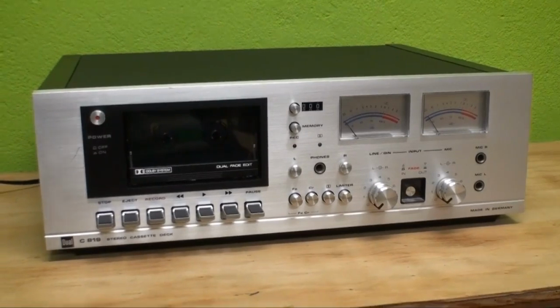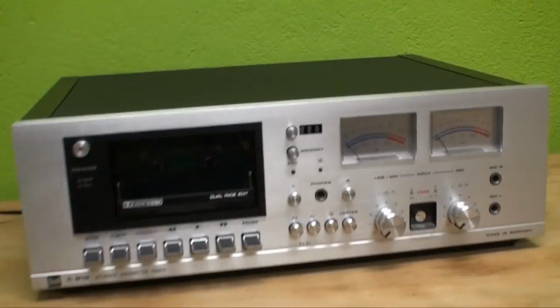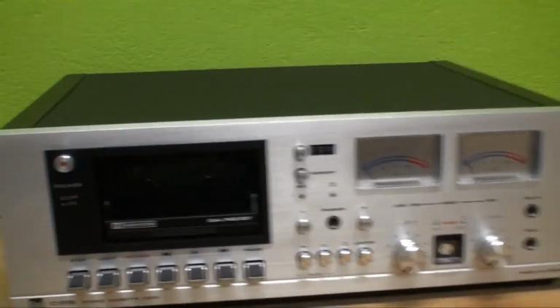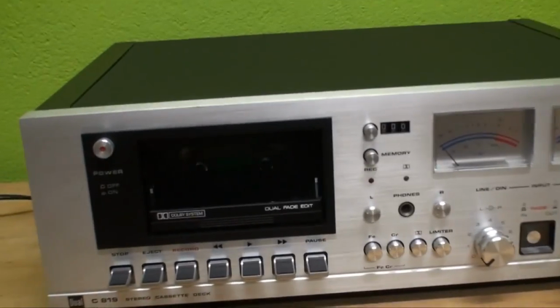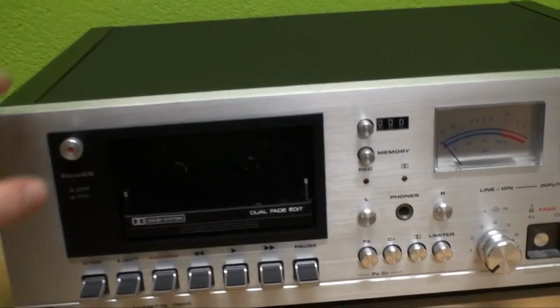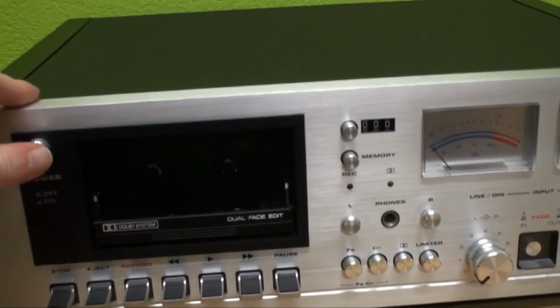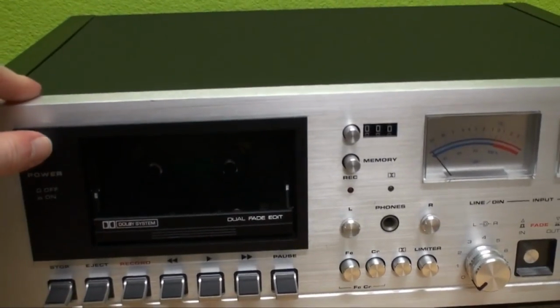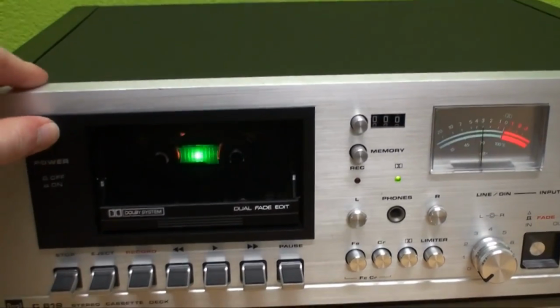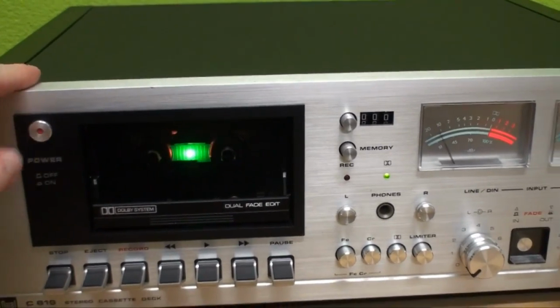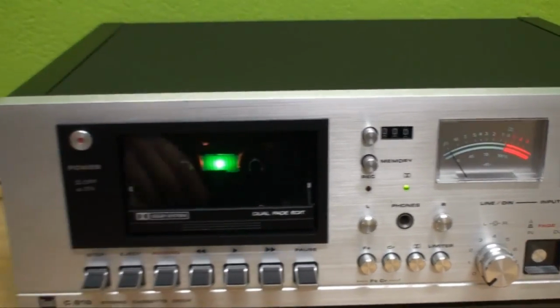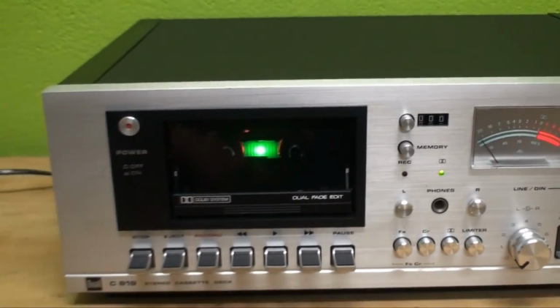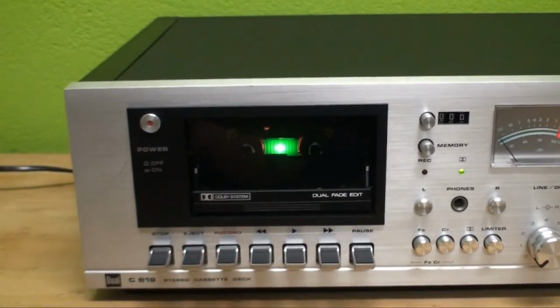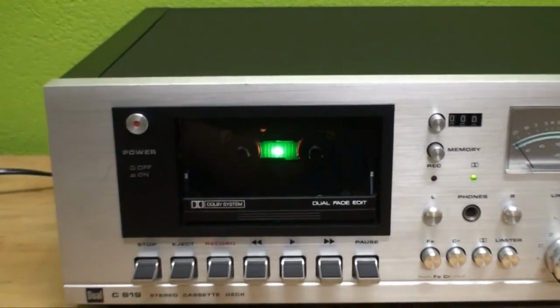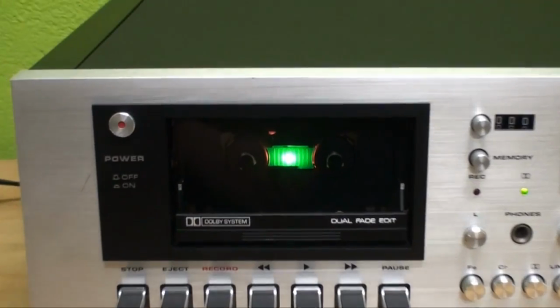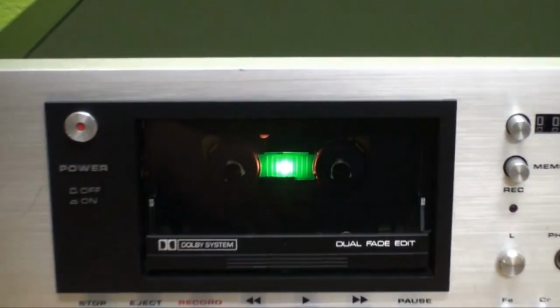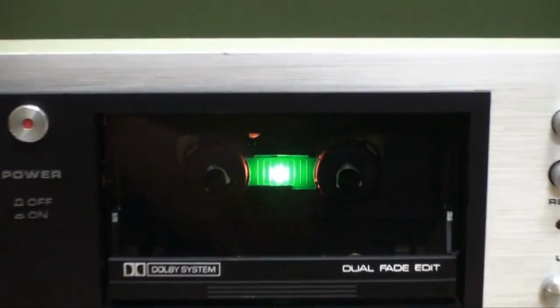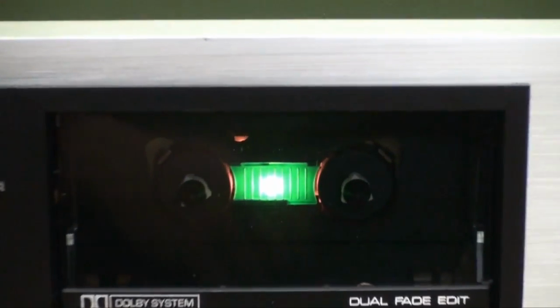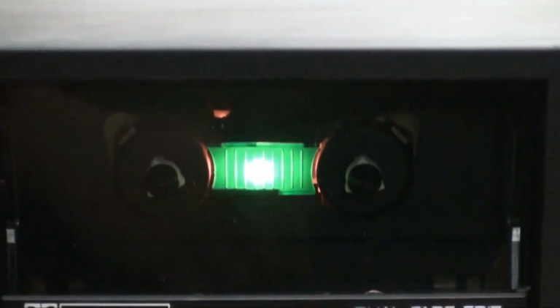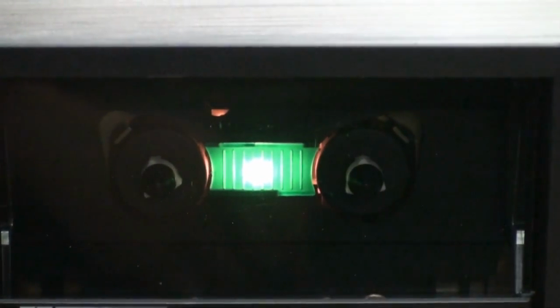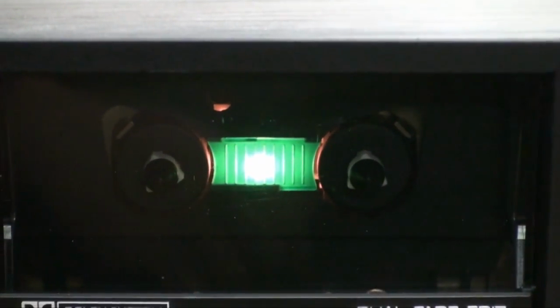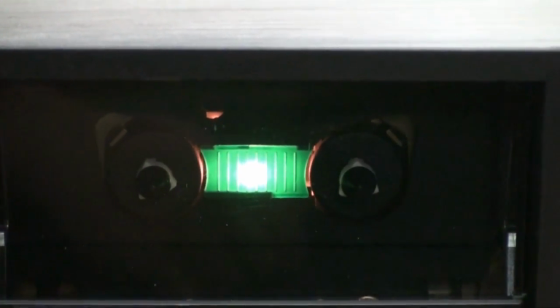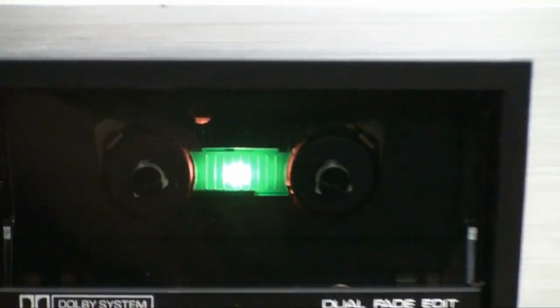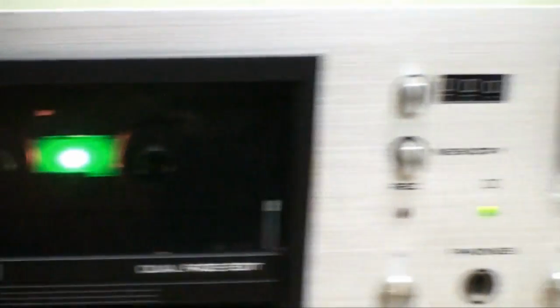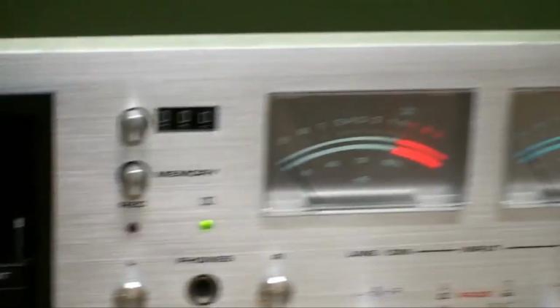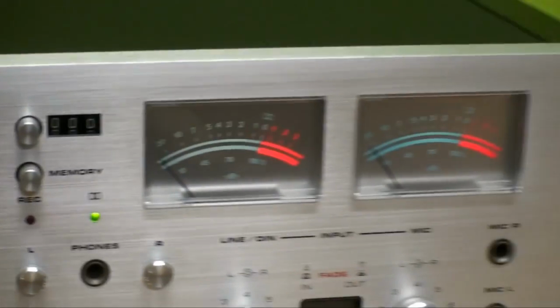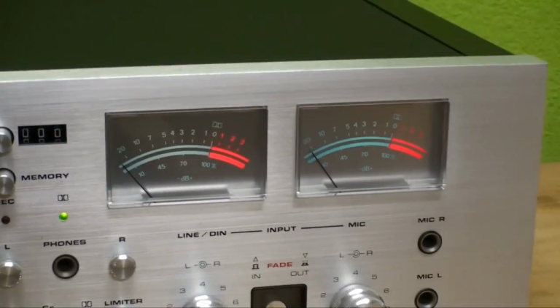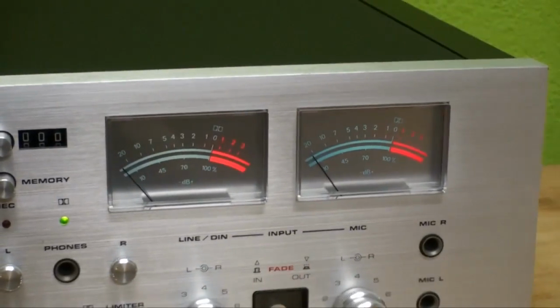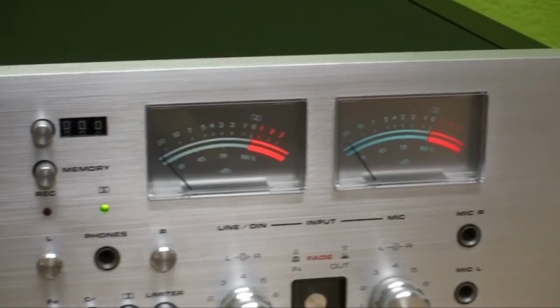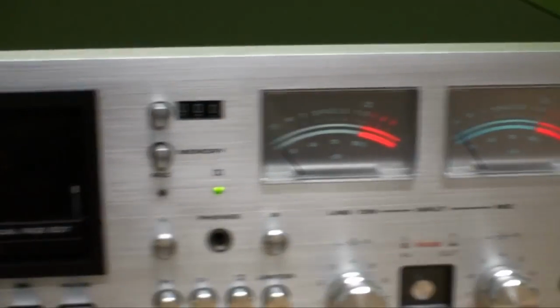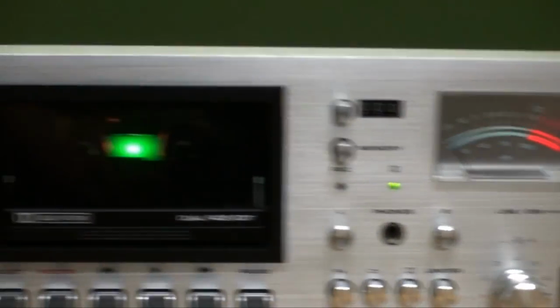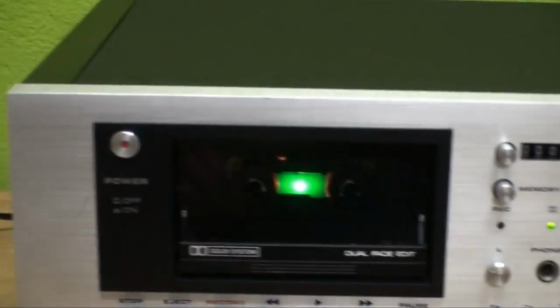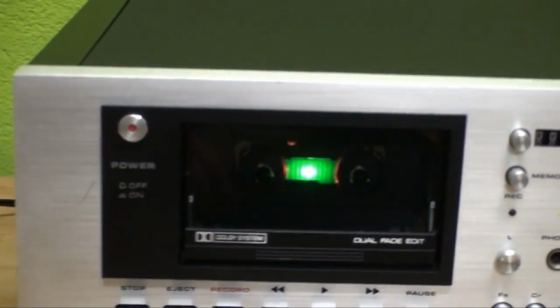Anyway, let's turn it on. Once again, backlit cassette compartment and VU meters — all that.